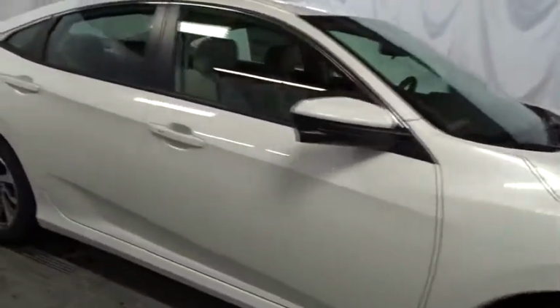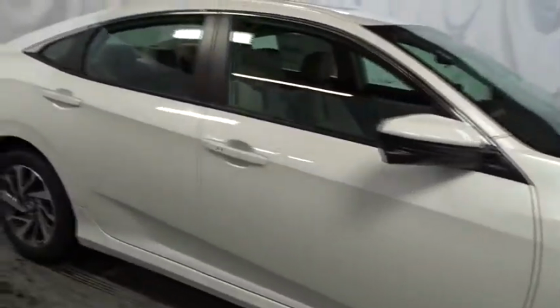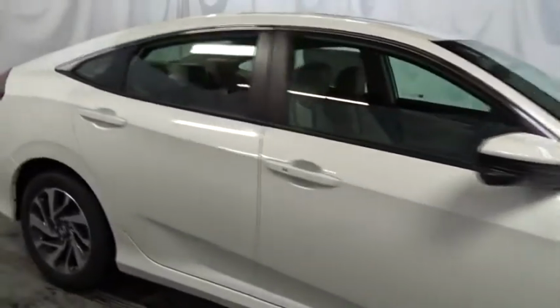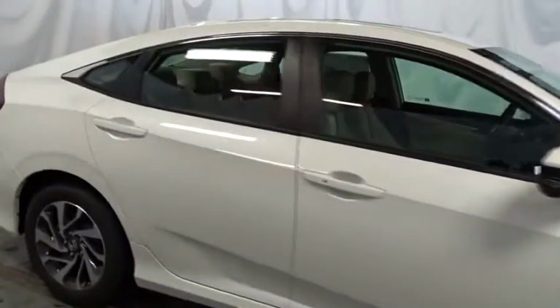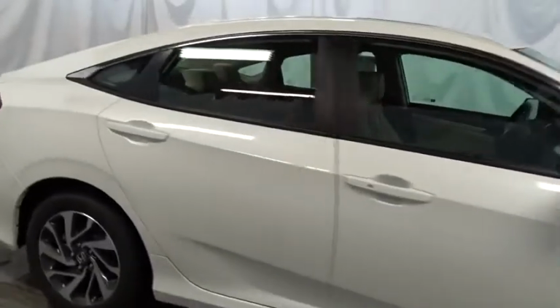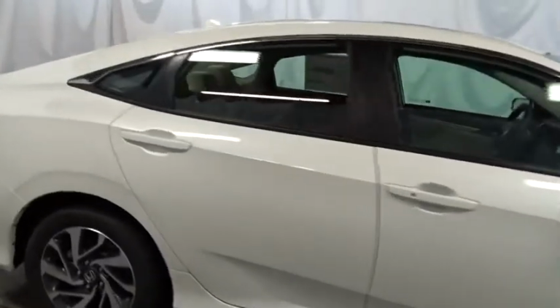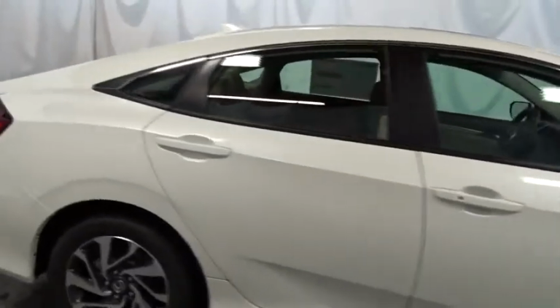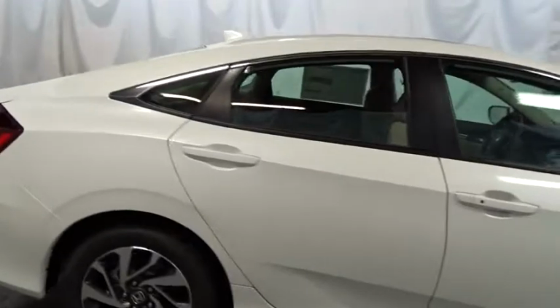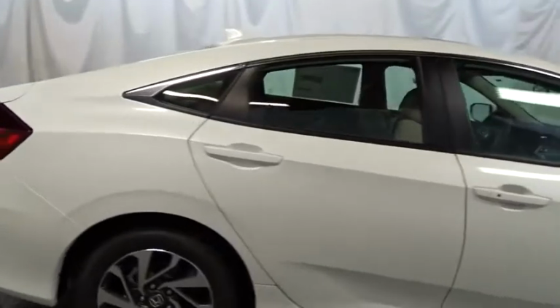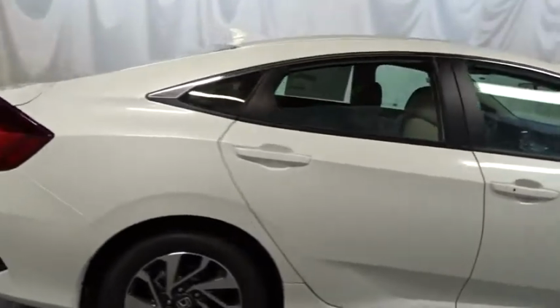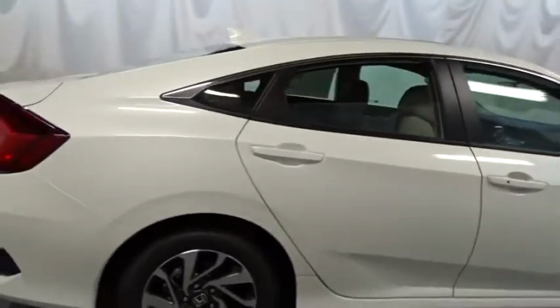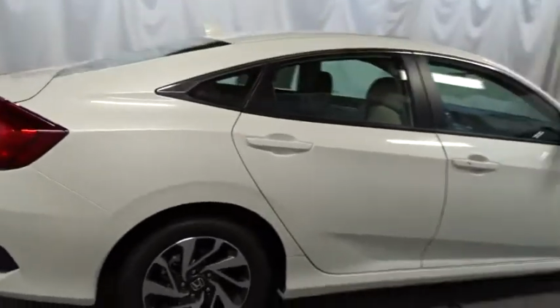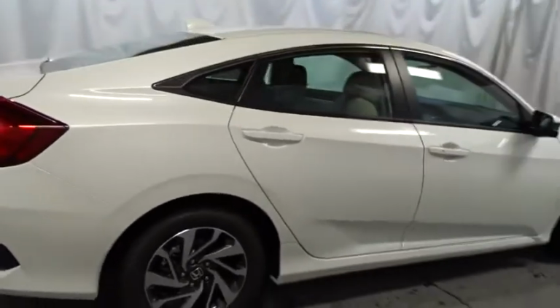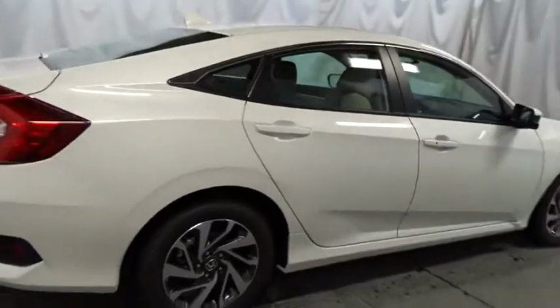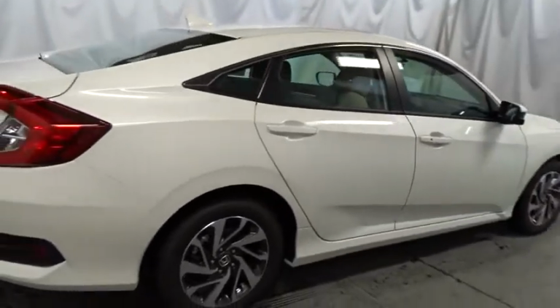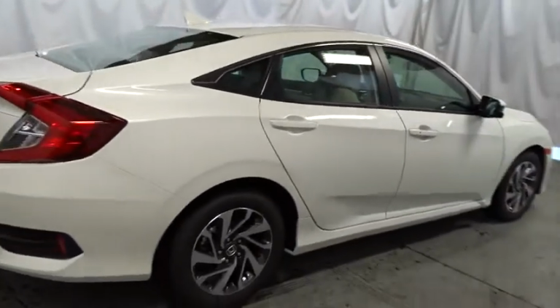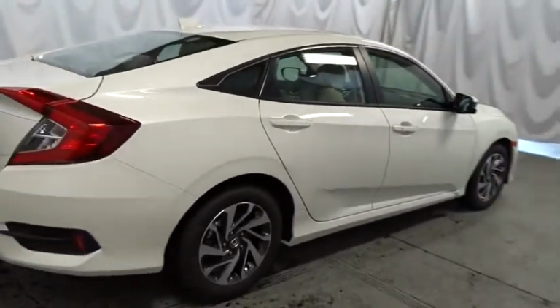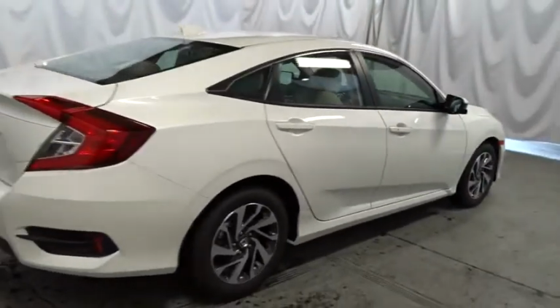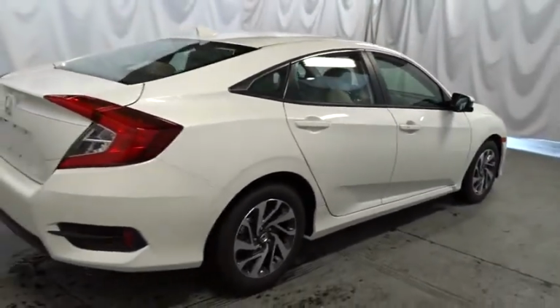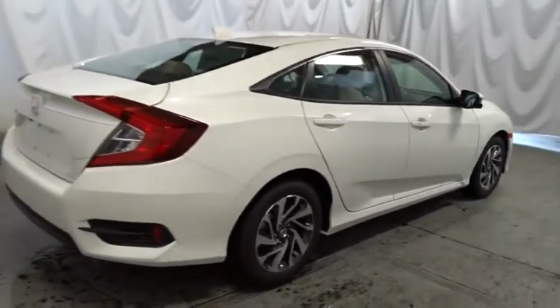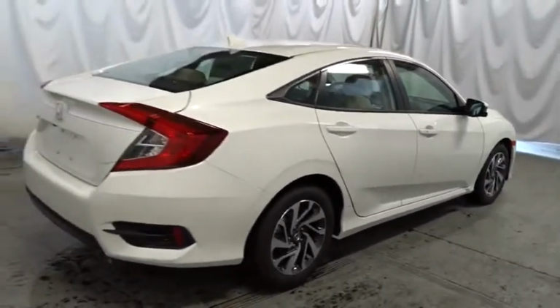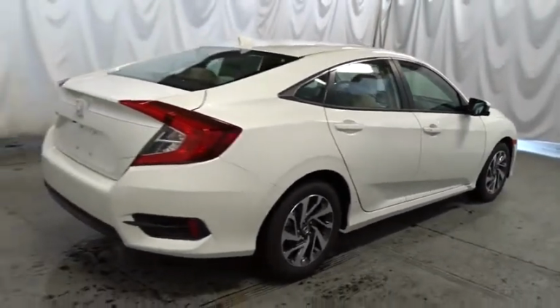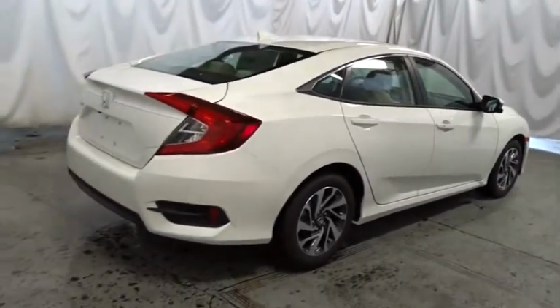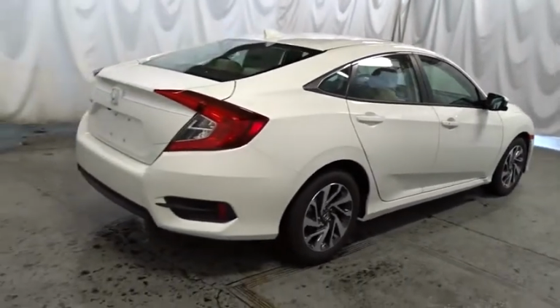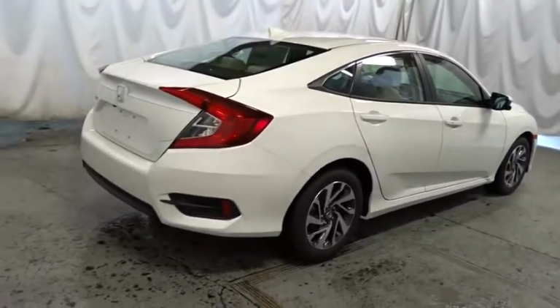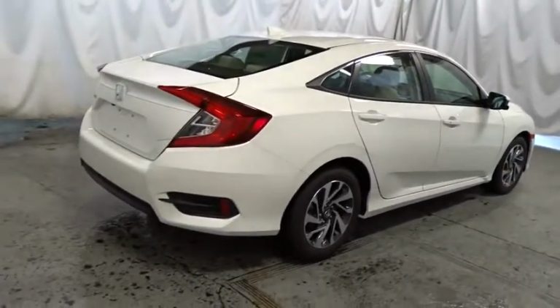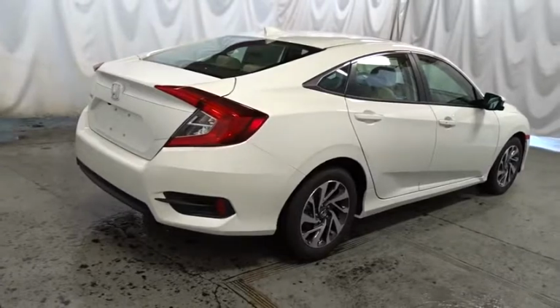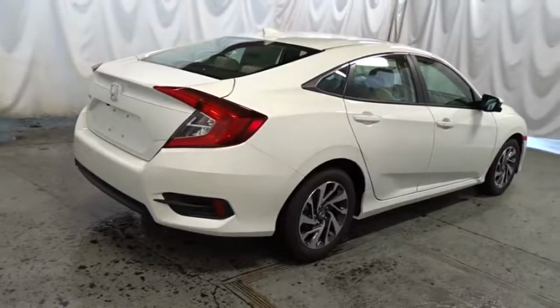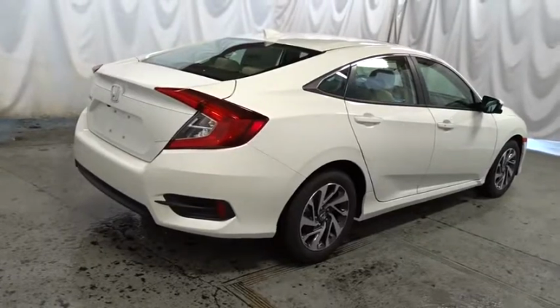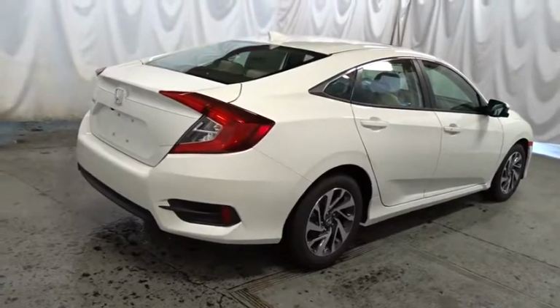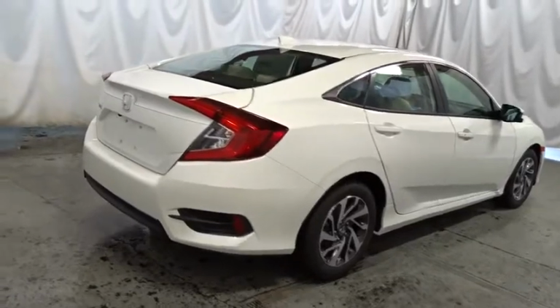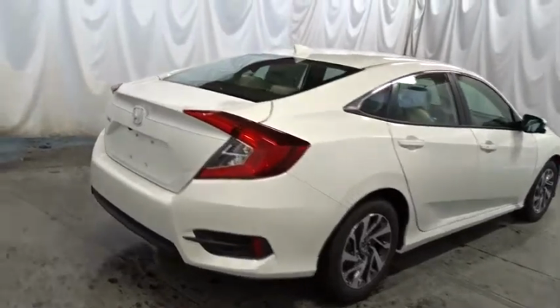Cloth seat trim, body color door handles, engine immobilizer, power rear window sunshade, low tire pressure warning, four-piece floor mat set.